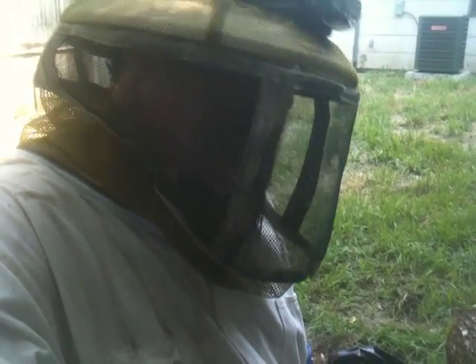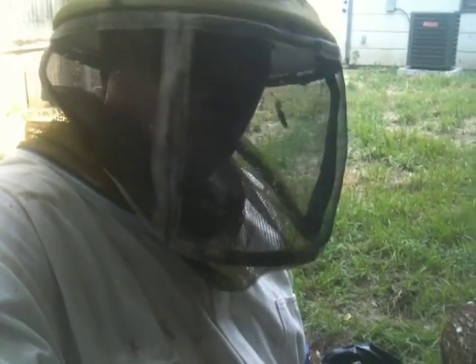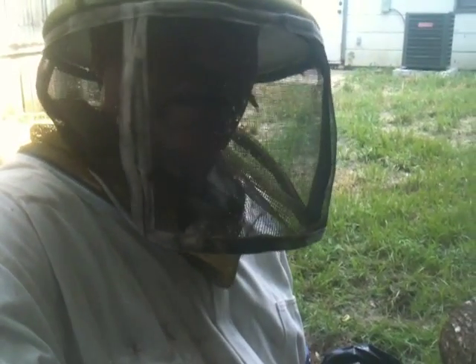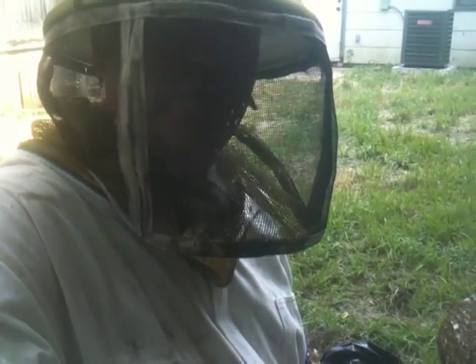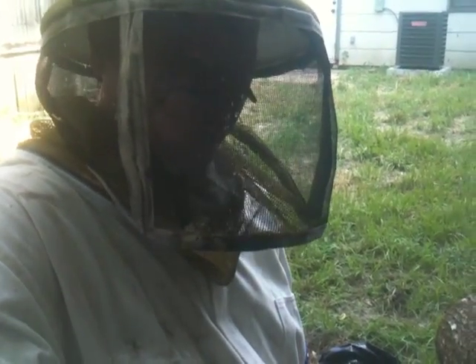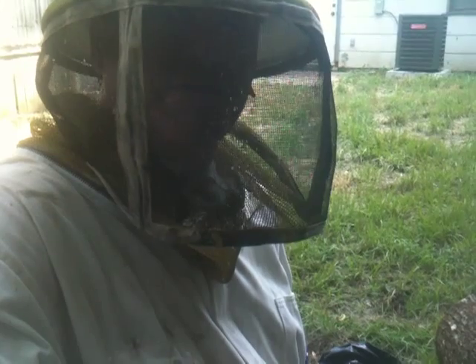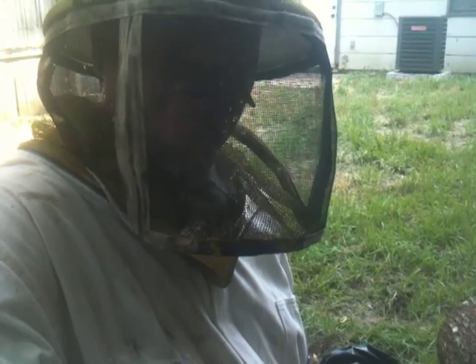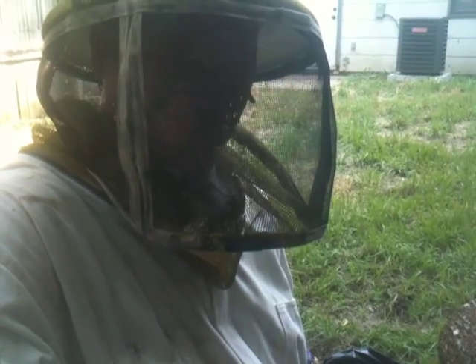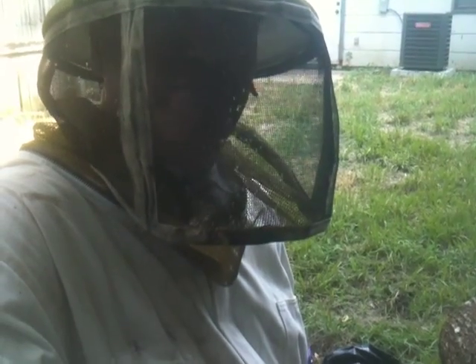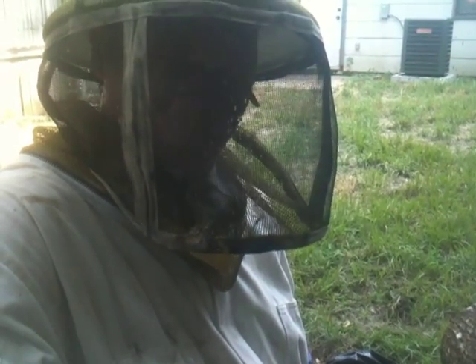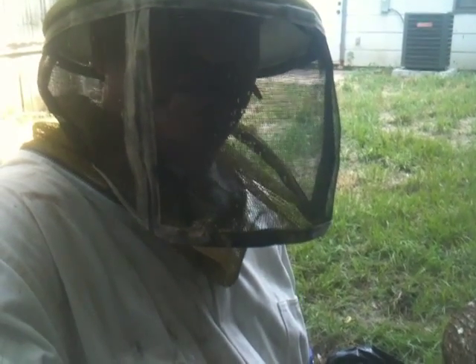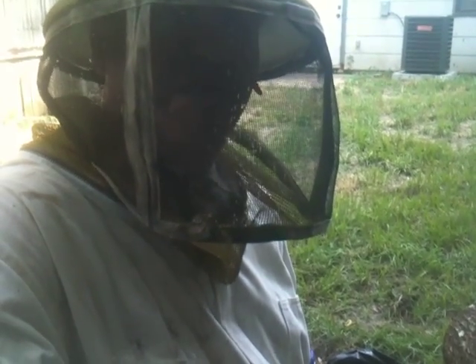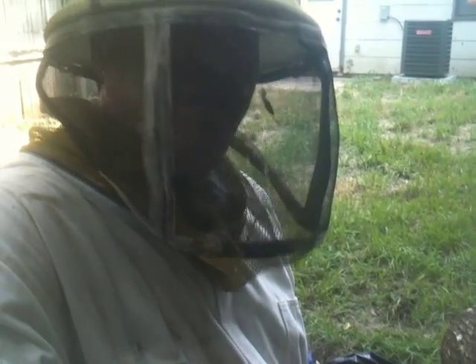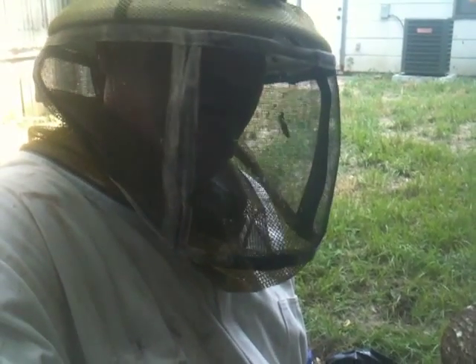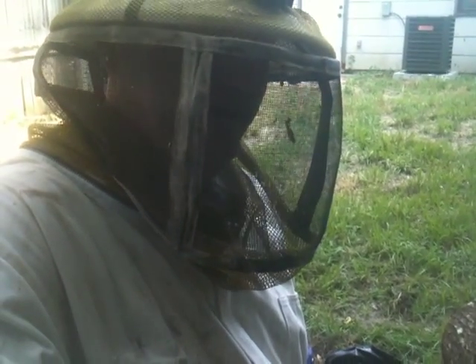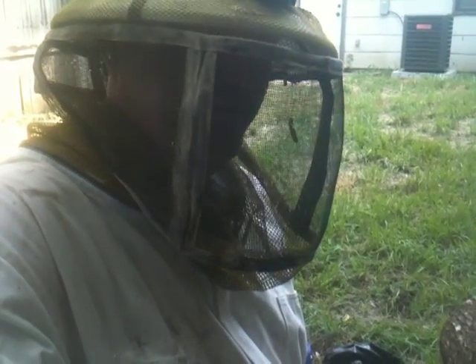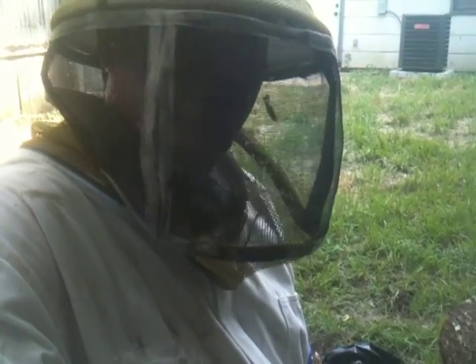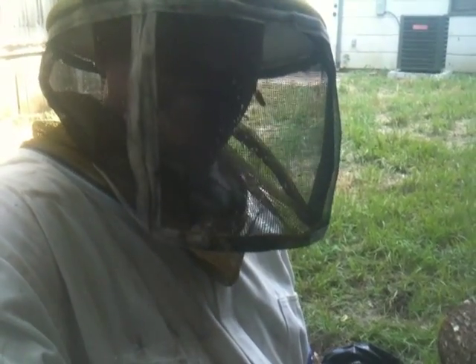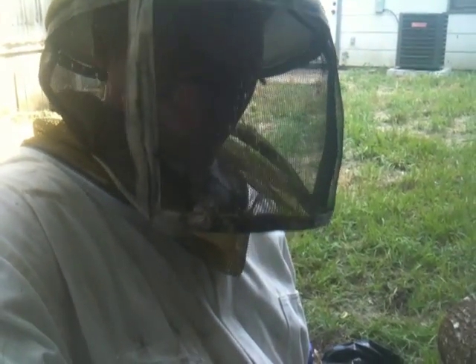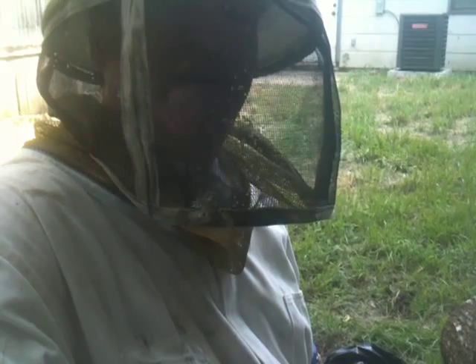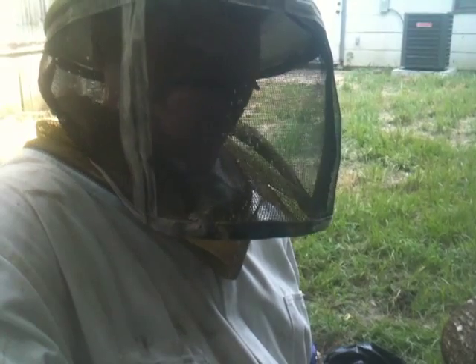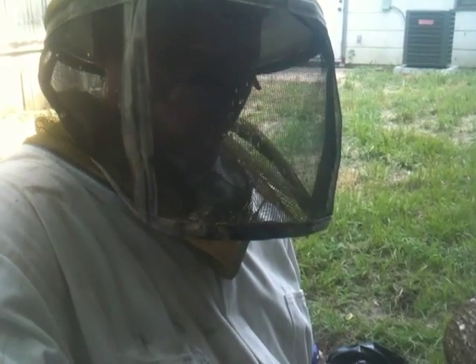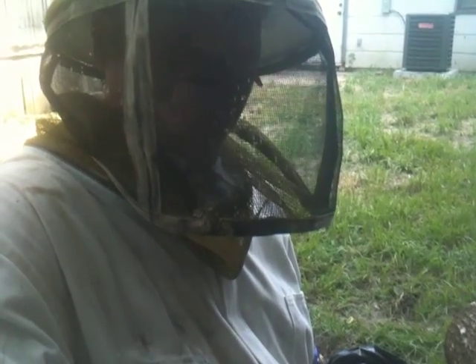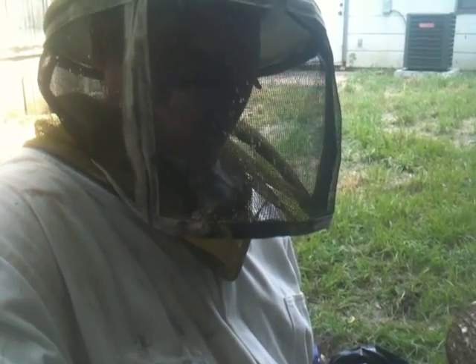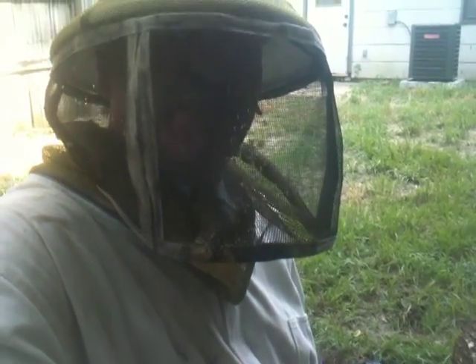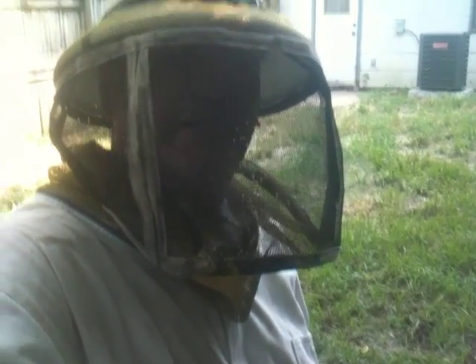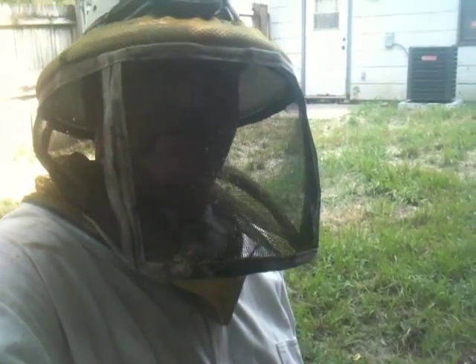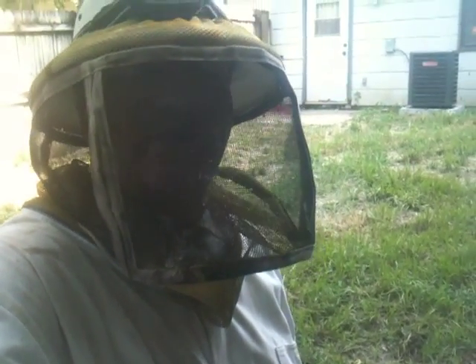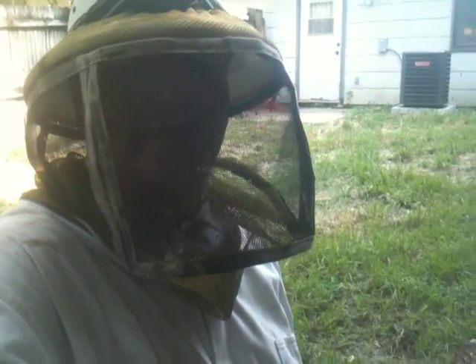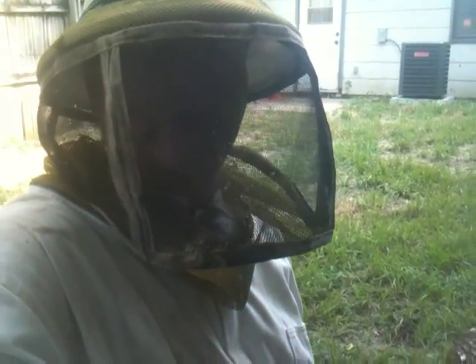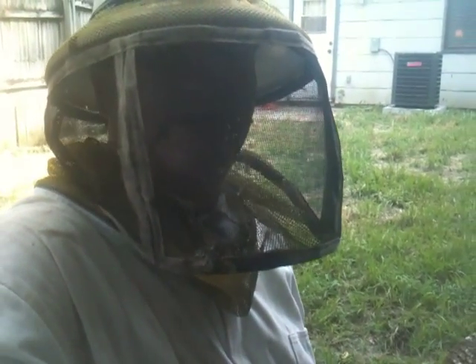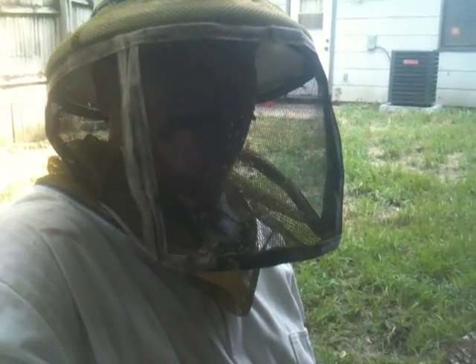I hope you've enjoyed this little video about bumblebees. This is Richard Martiniak, entomologist with AllFloridaBeeRemoval.com.